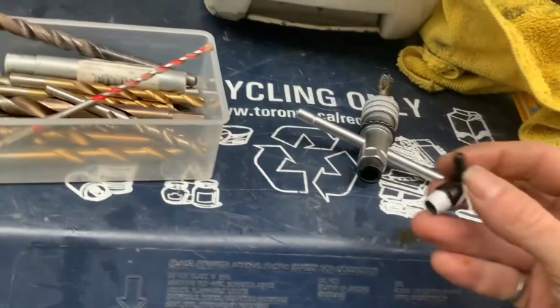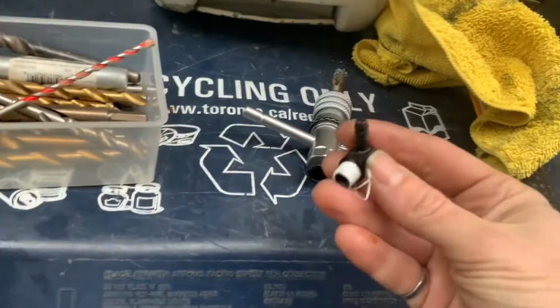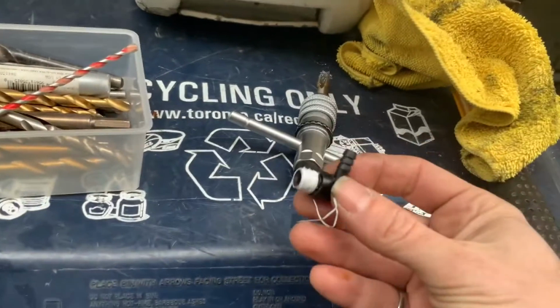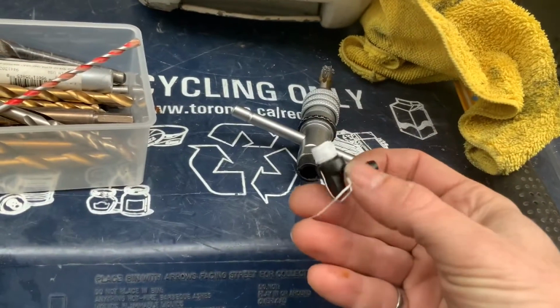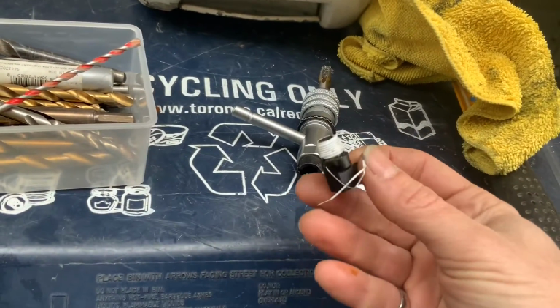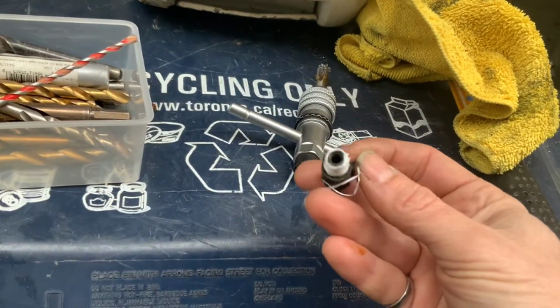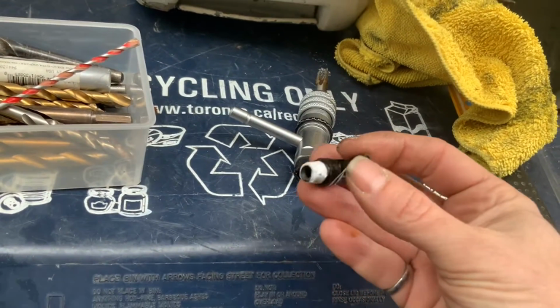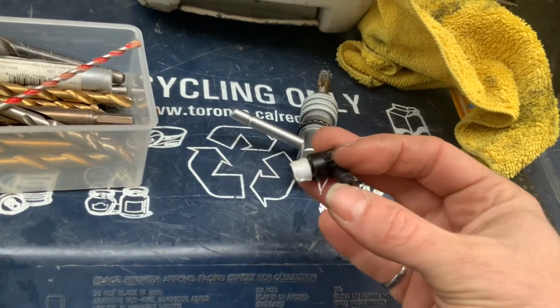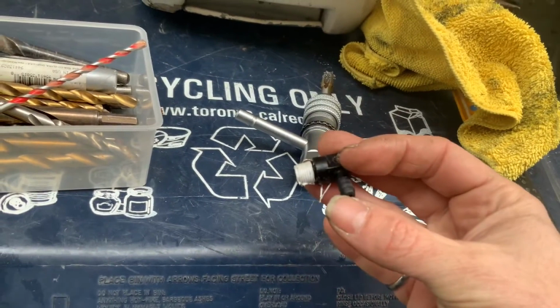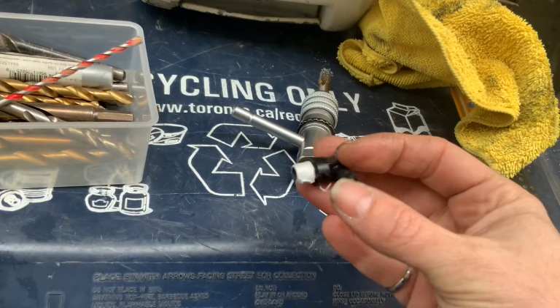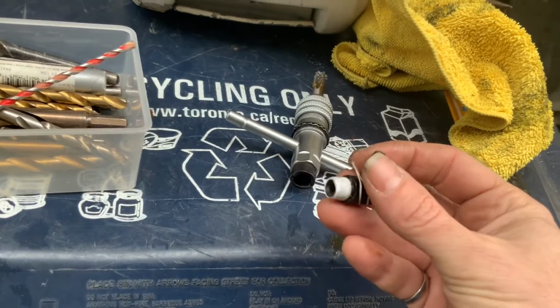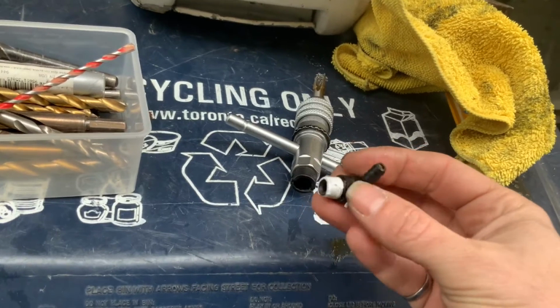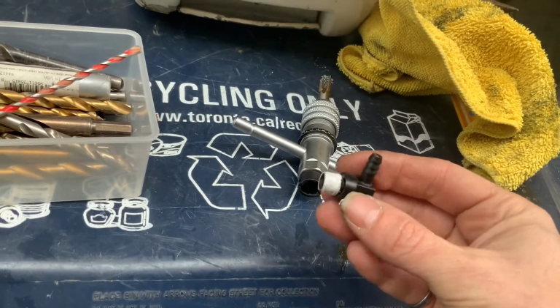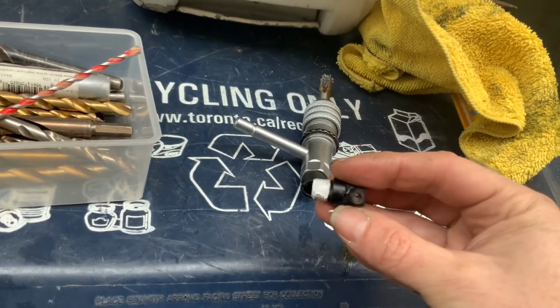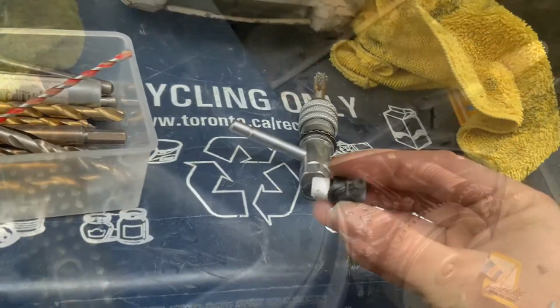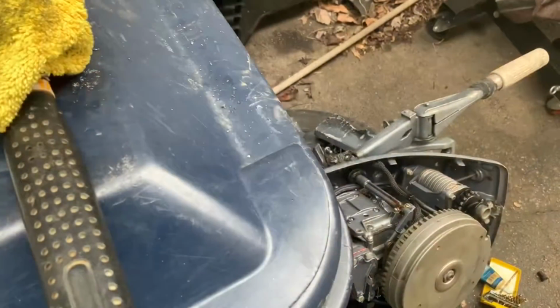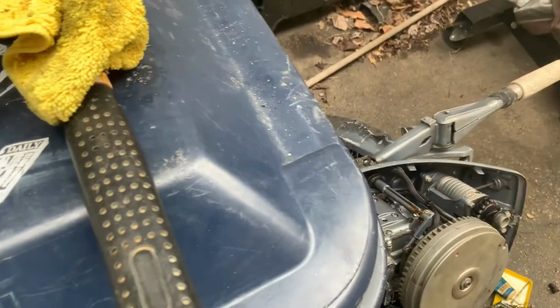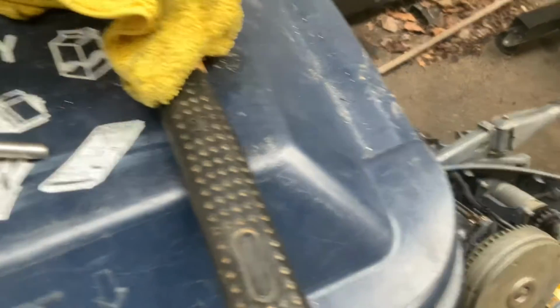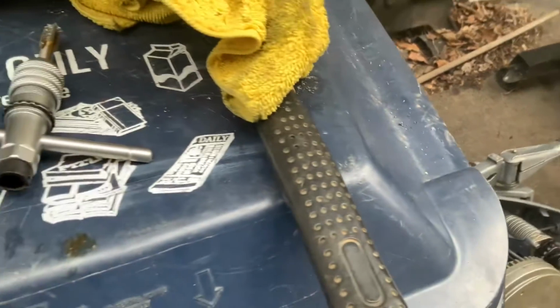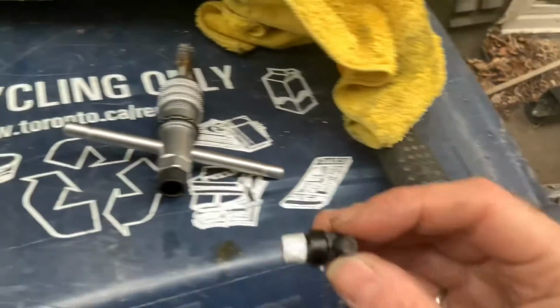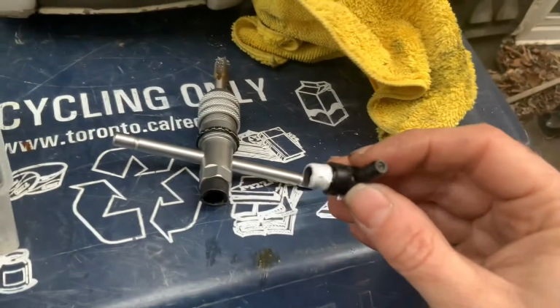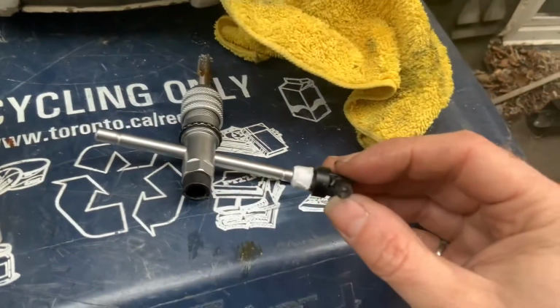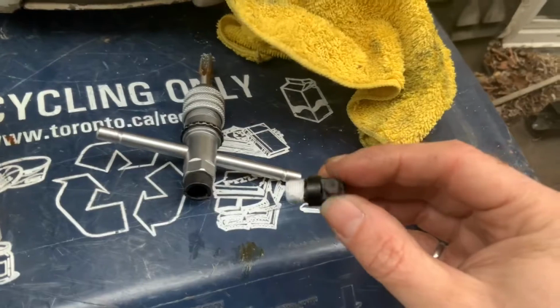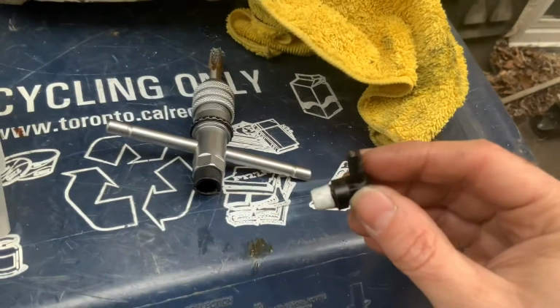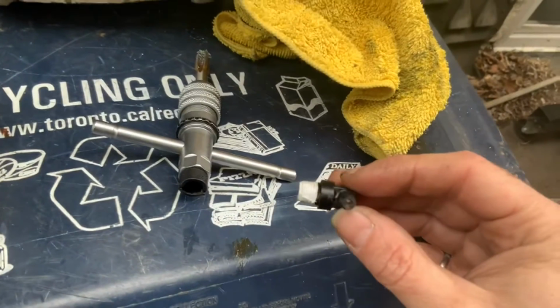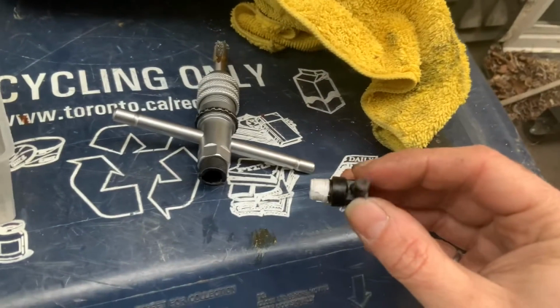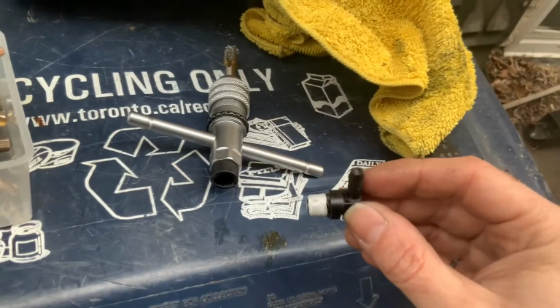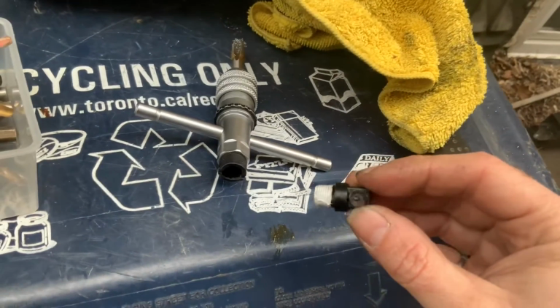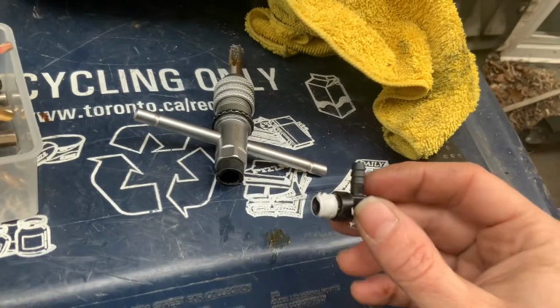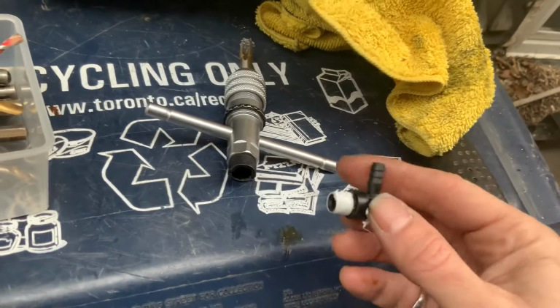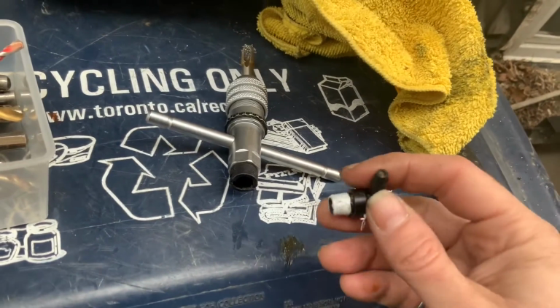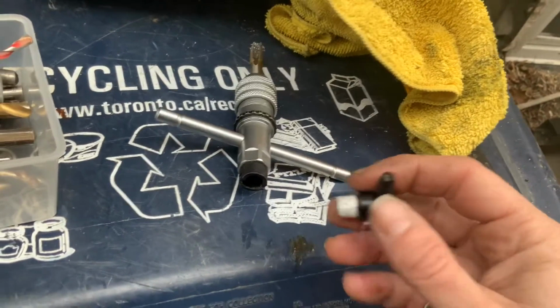Alright, so my T-fitting is now ready. I've put liberal amounts of Teflon tape on there. And now I'm just seeing that the outlet is blocked, so I better drill that out too — otherwise we're all set.